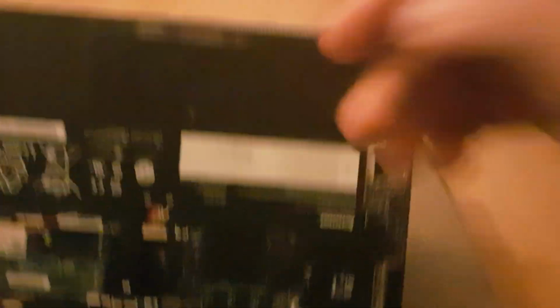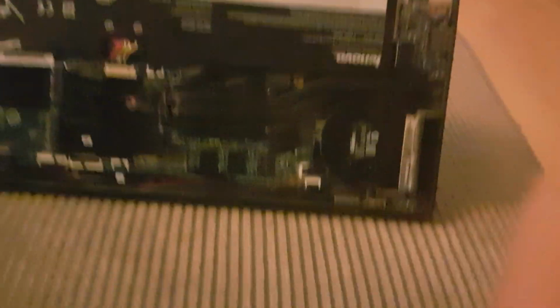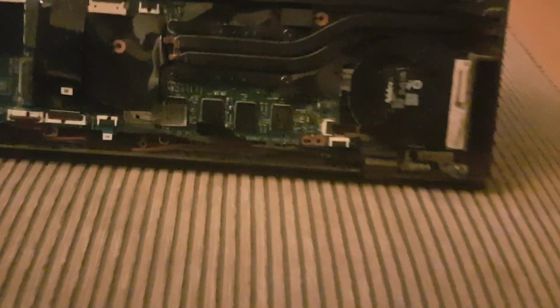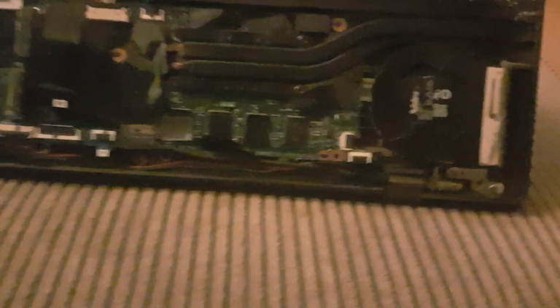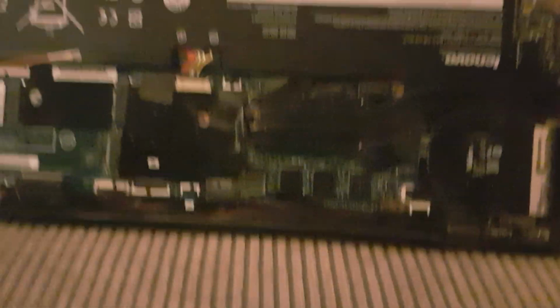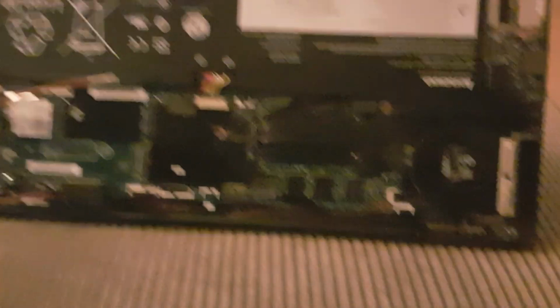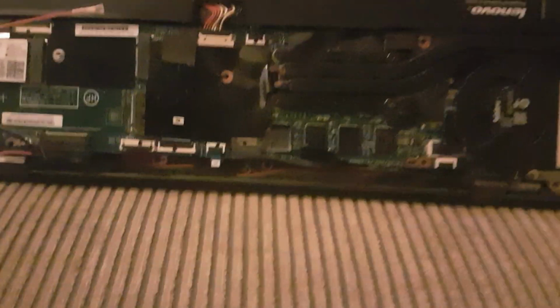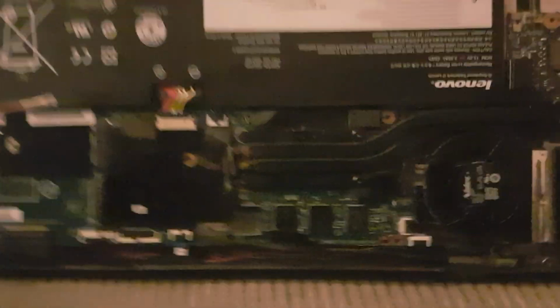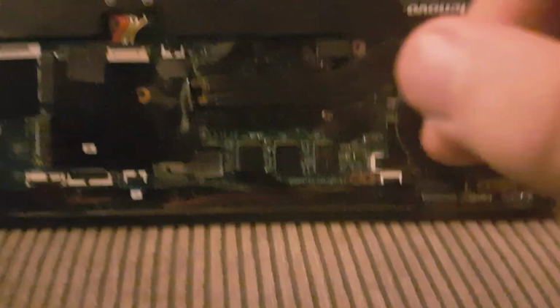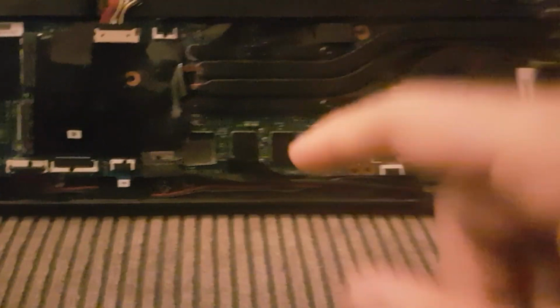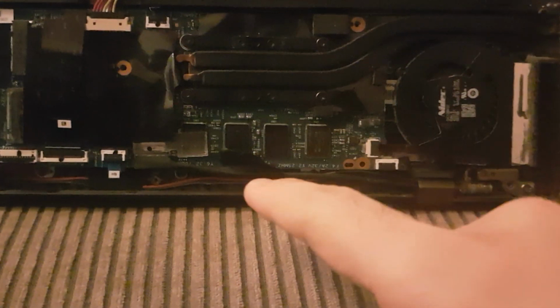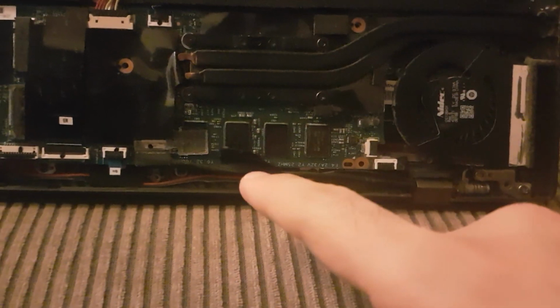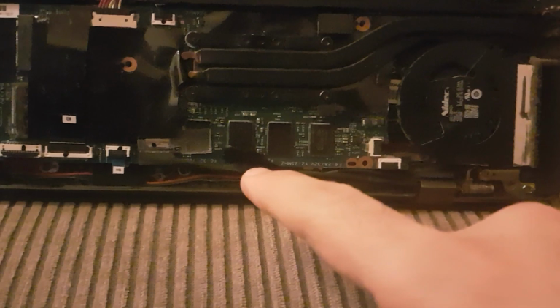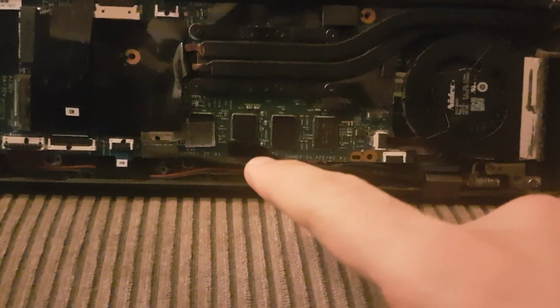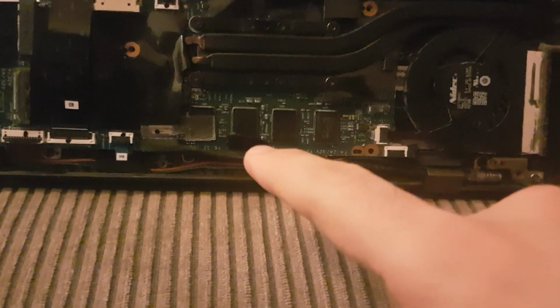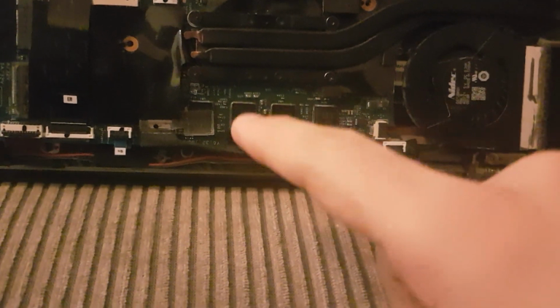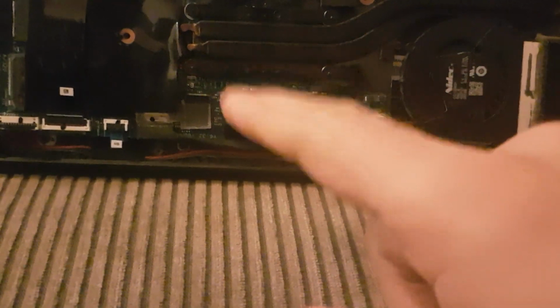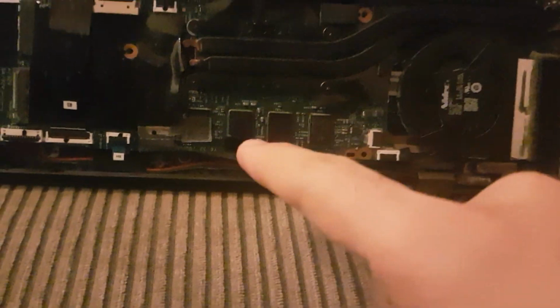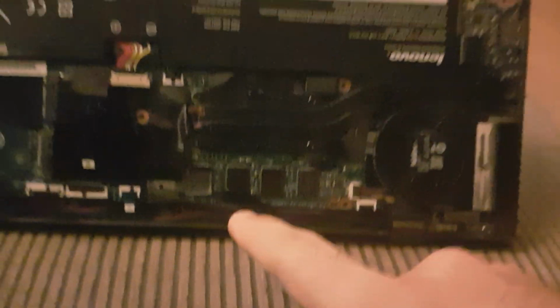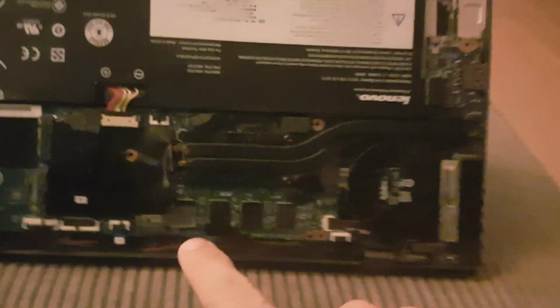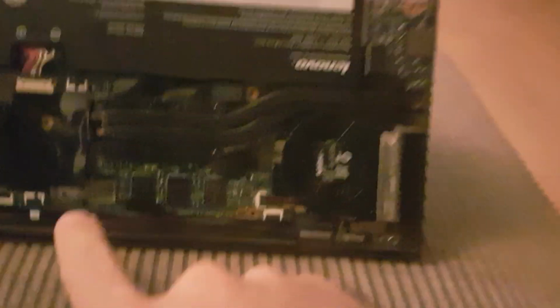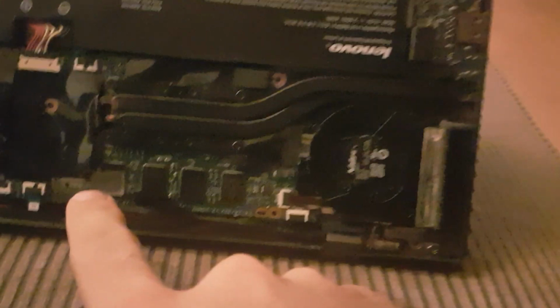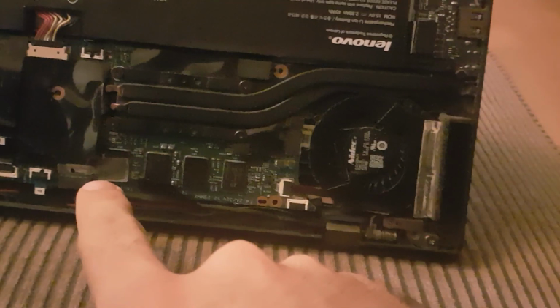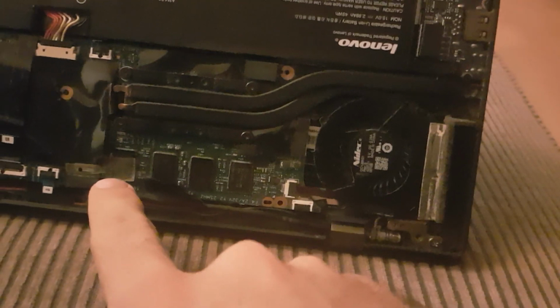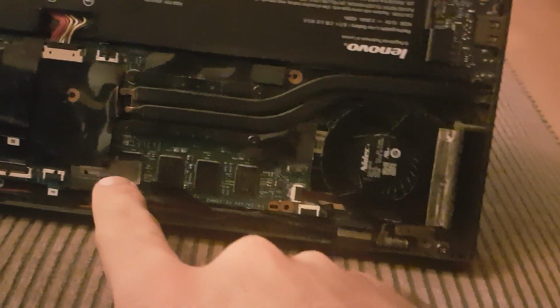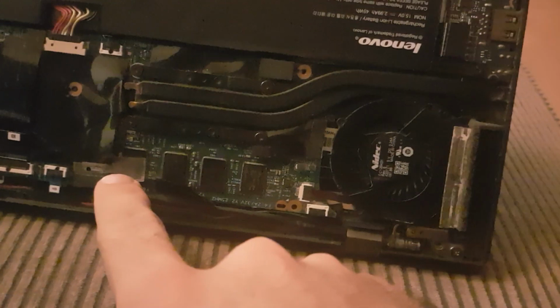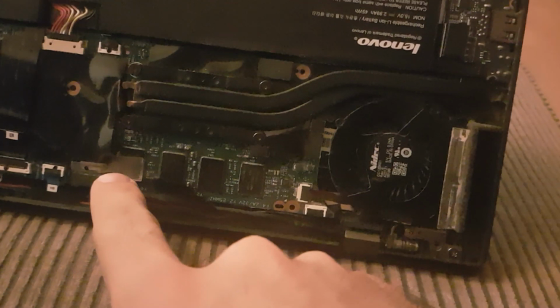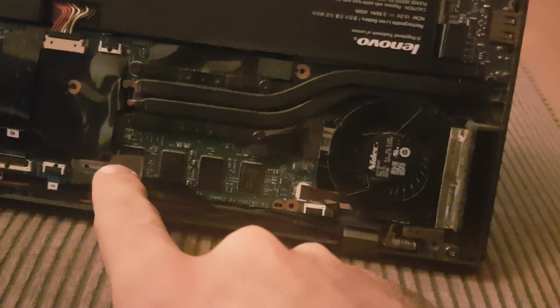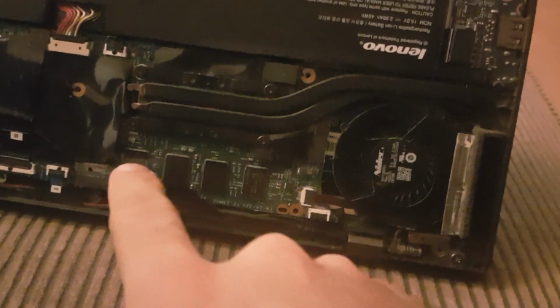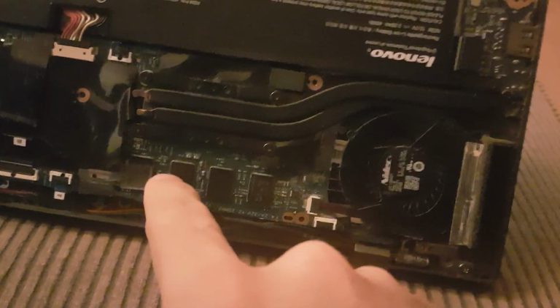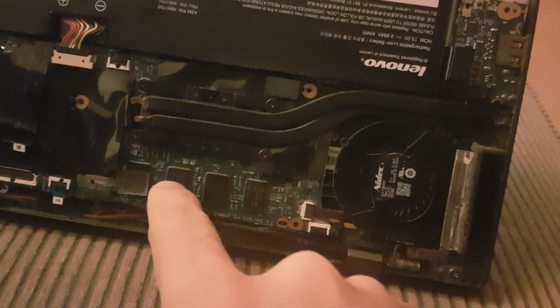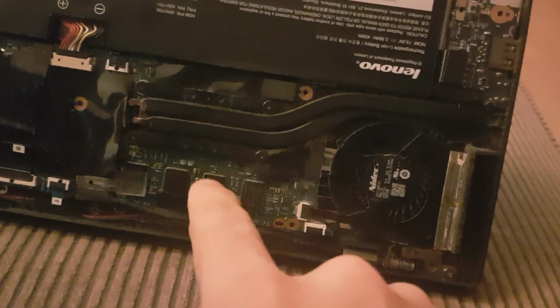In this case, what you should know is that most Lenovo ThinkPad X1 Carbons have the RAM module soldered to the mainboard.